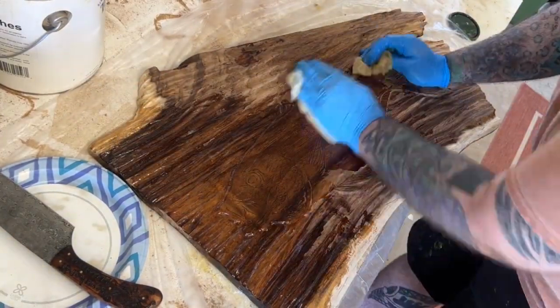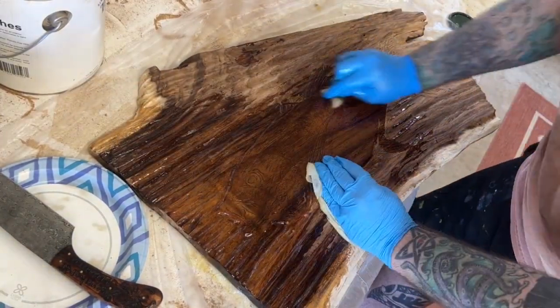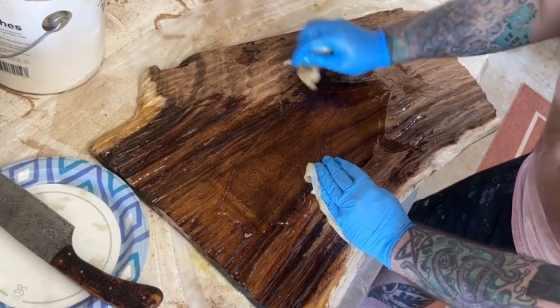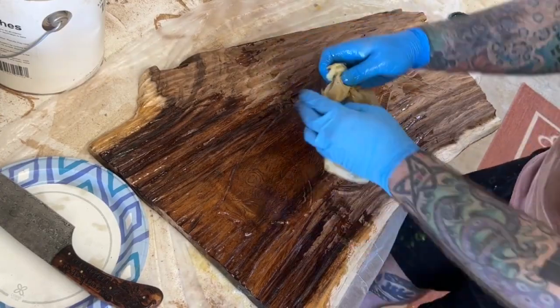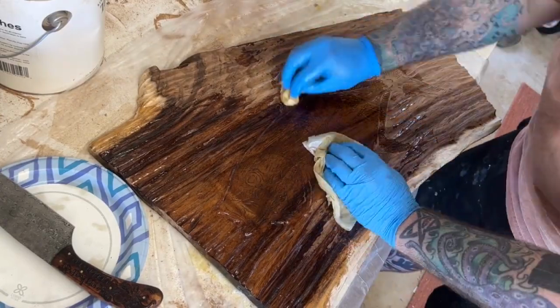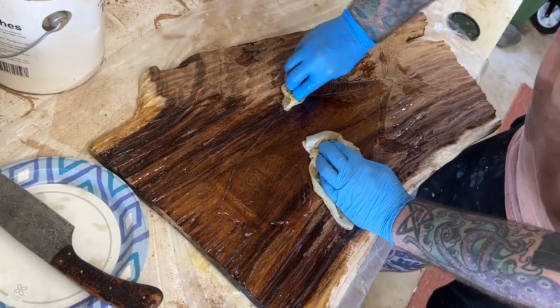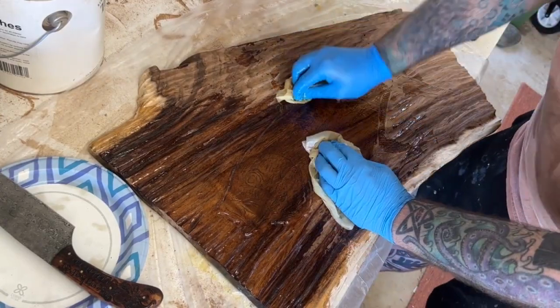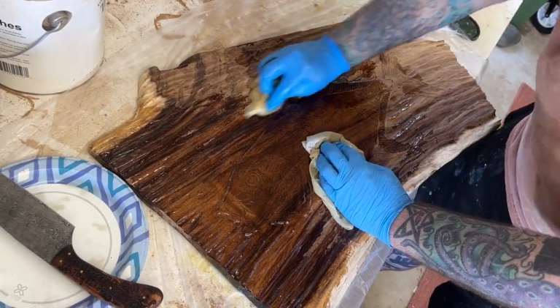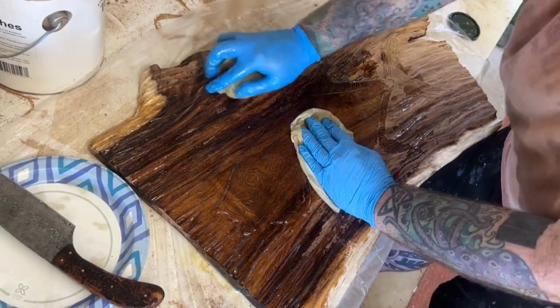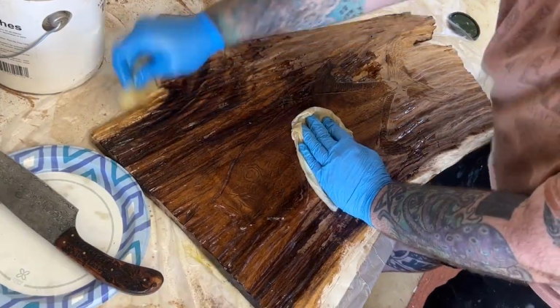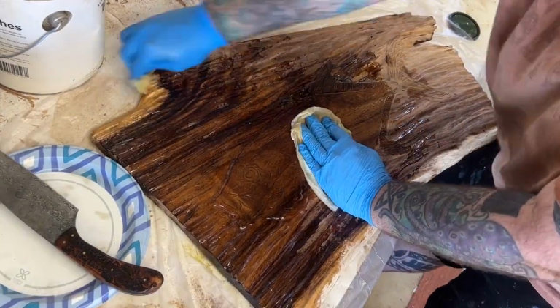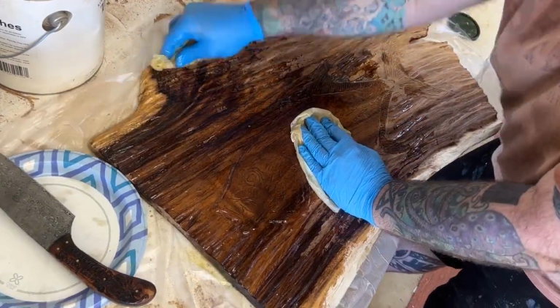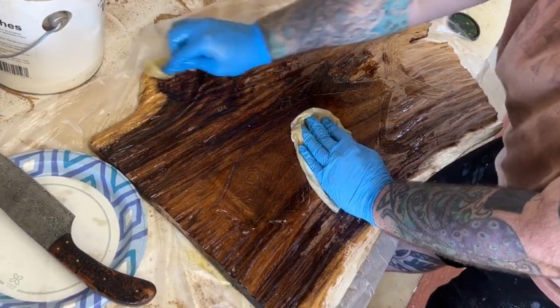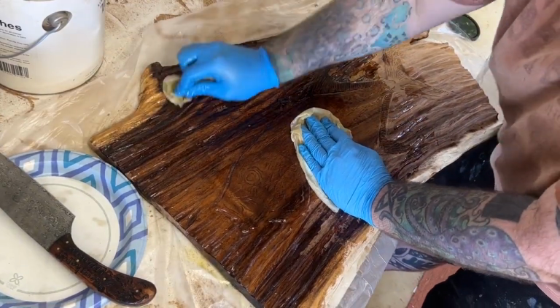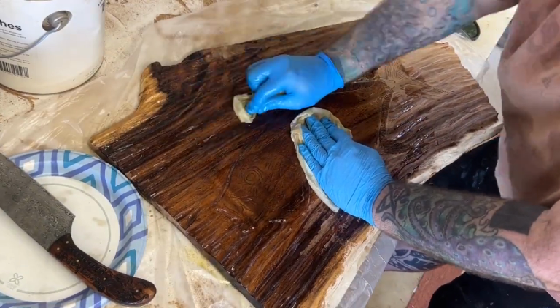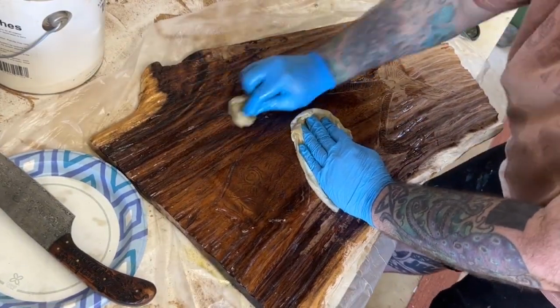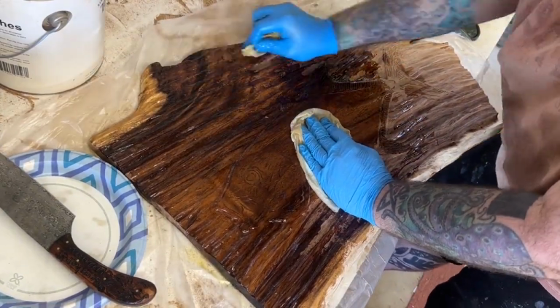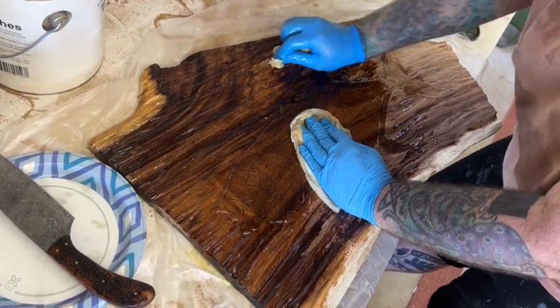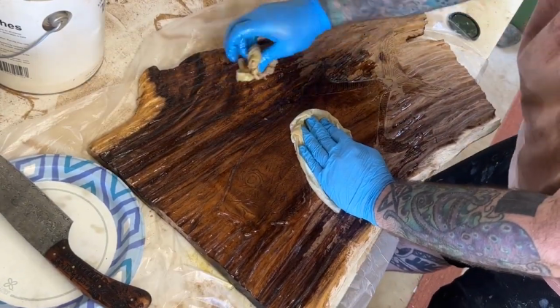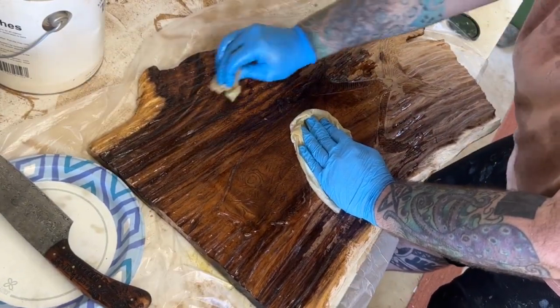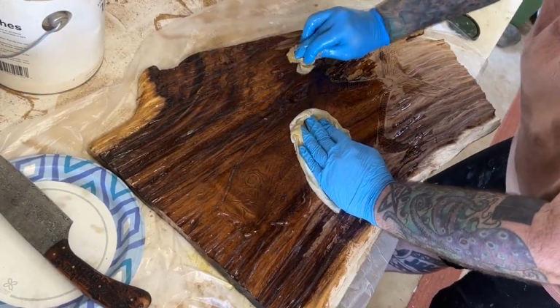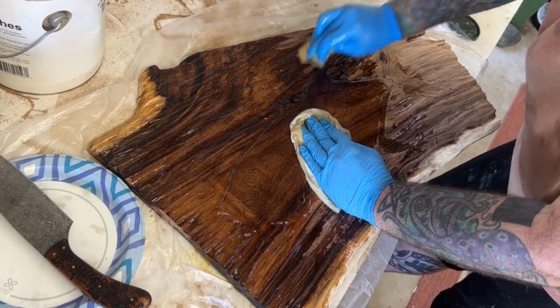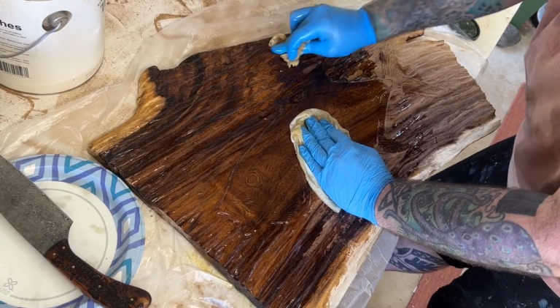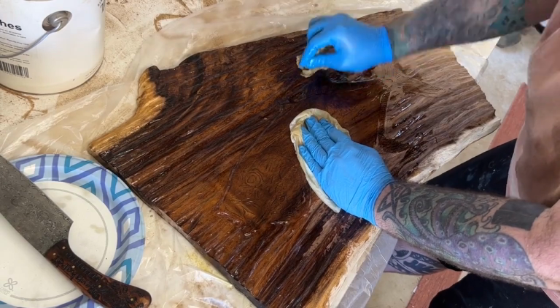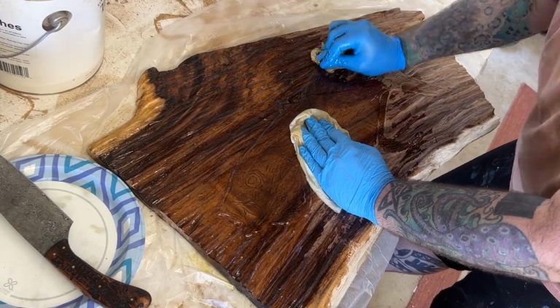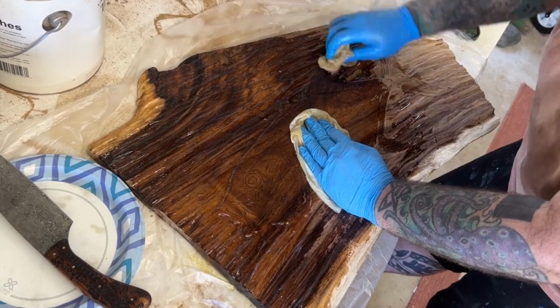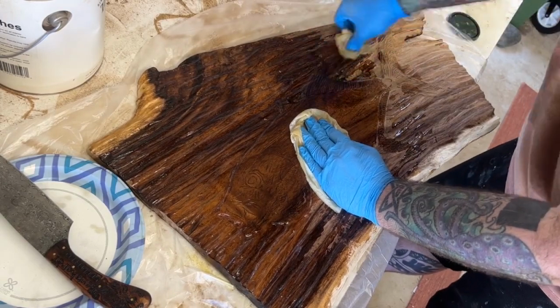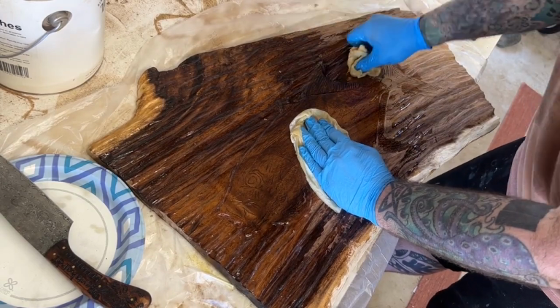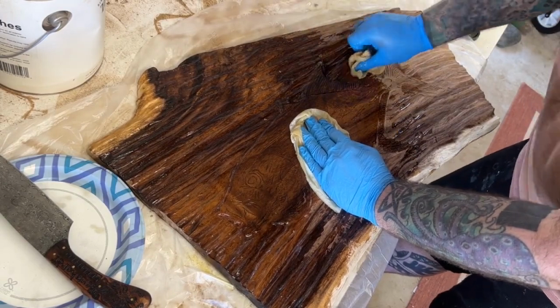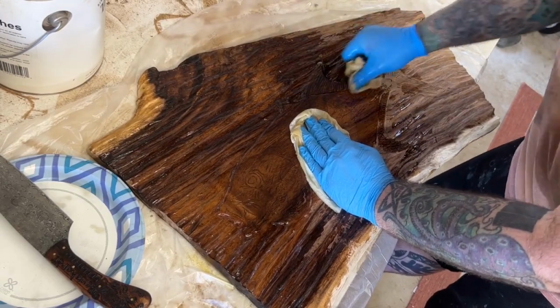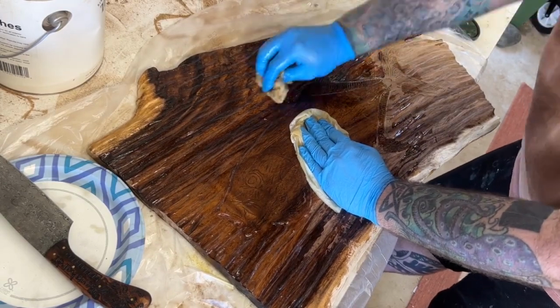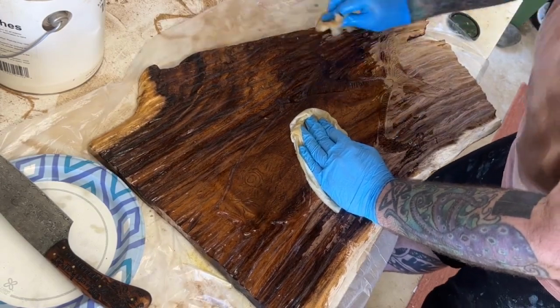Oiling and waxing, I guess, in this case. I don't really consider it waxing because it's more oily than it is waxy.